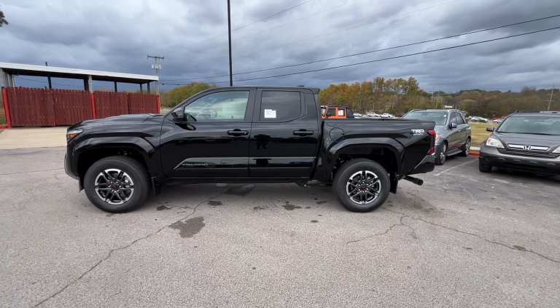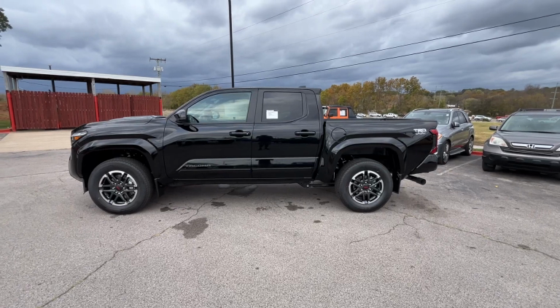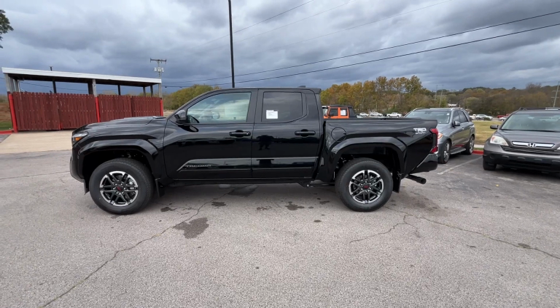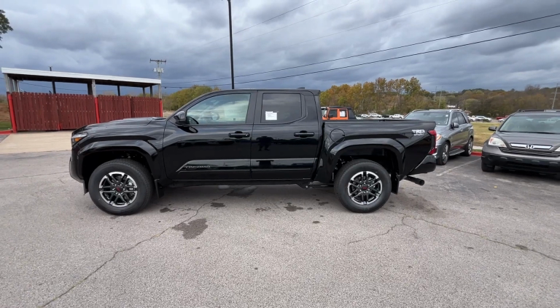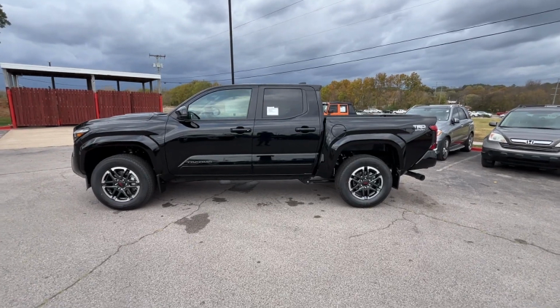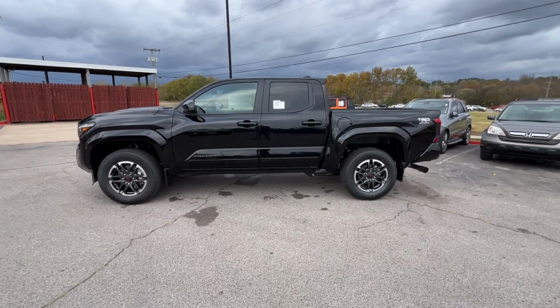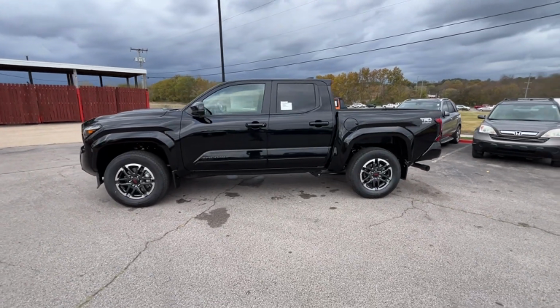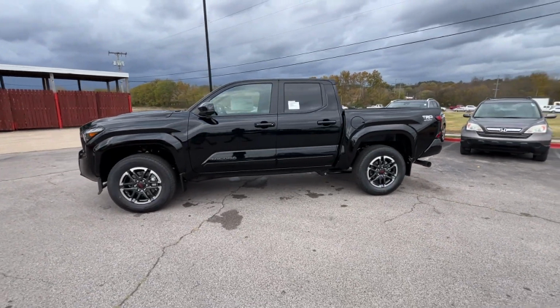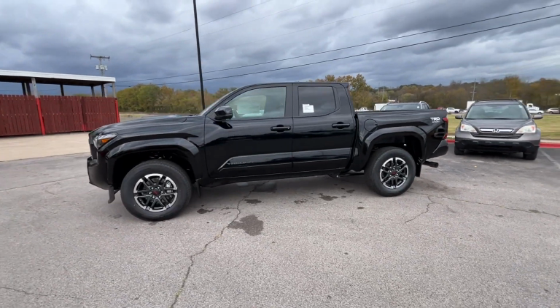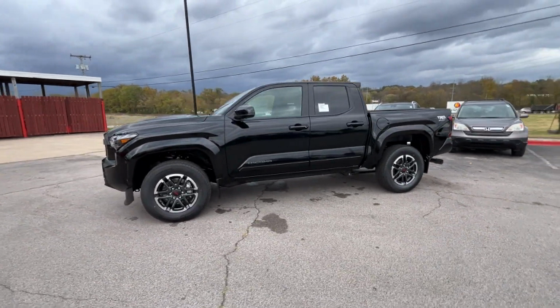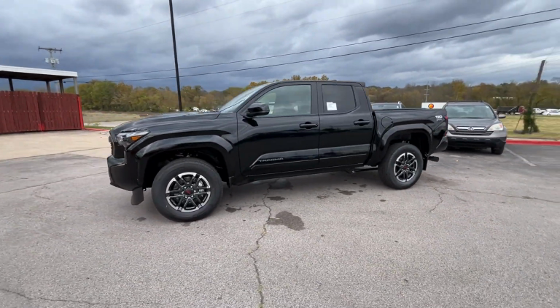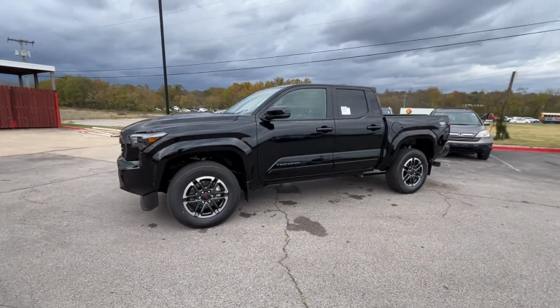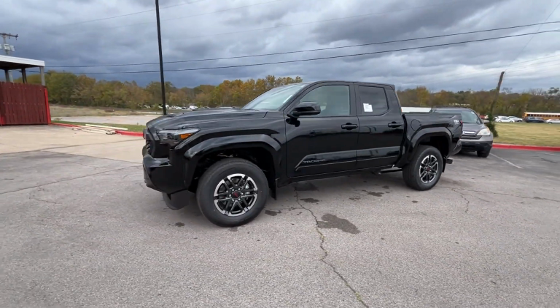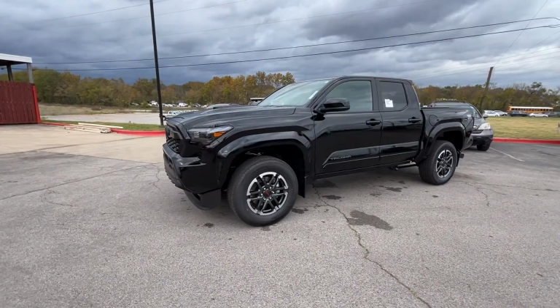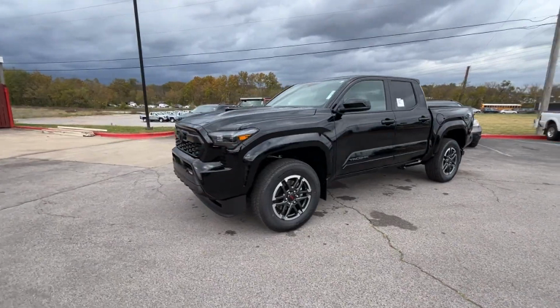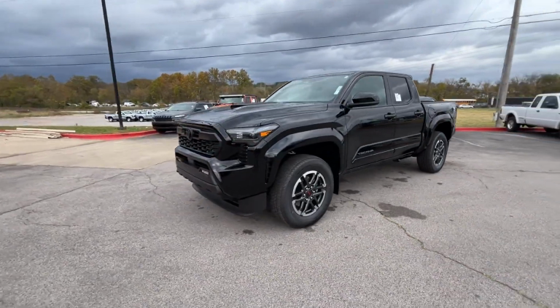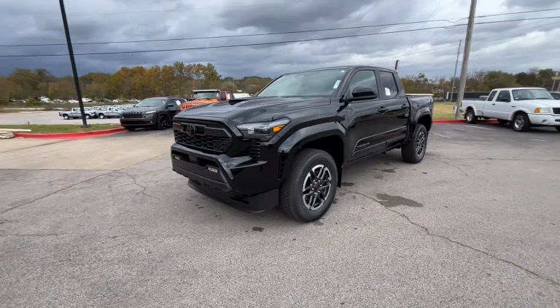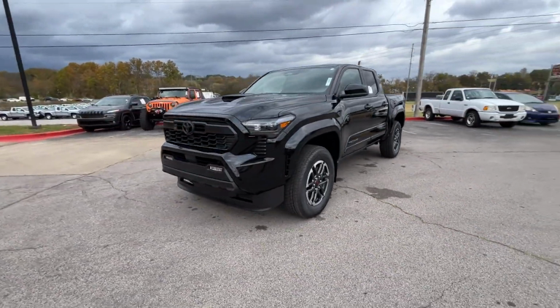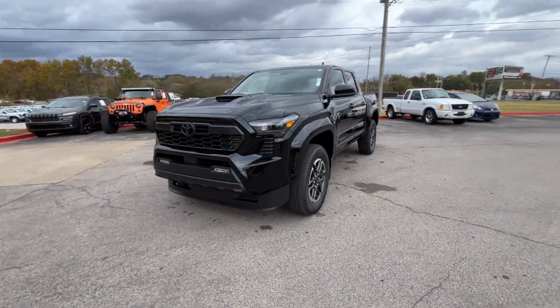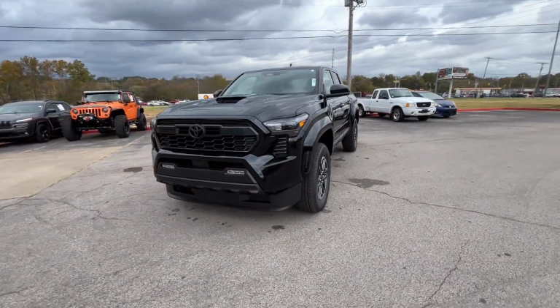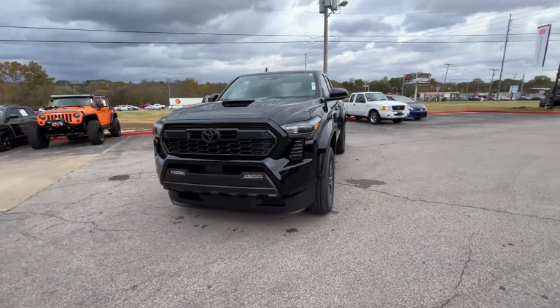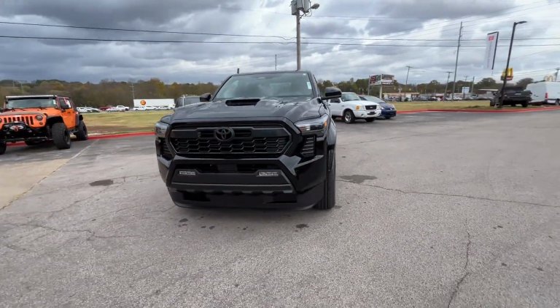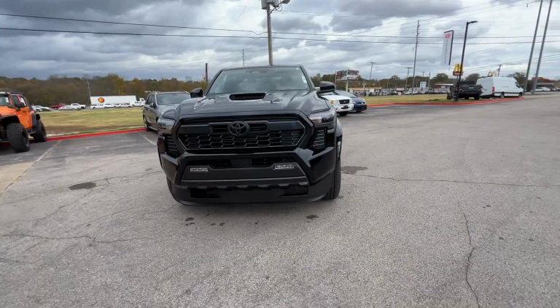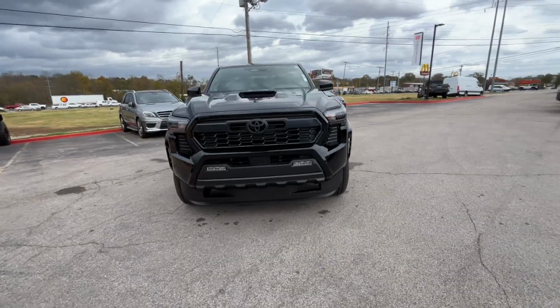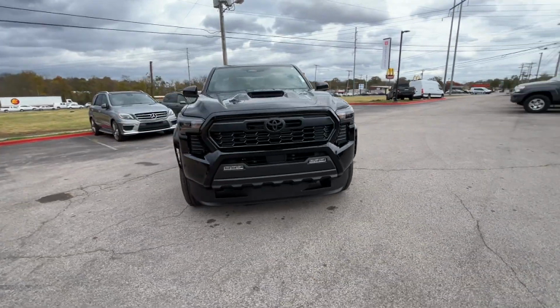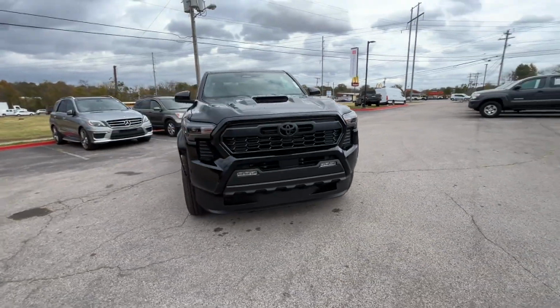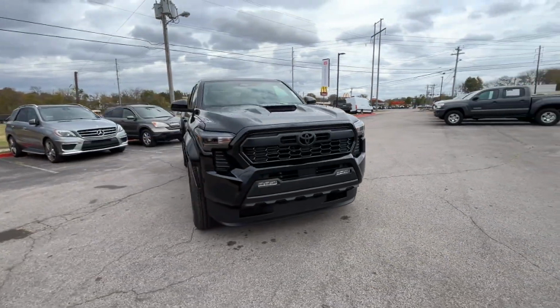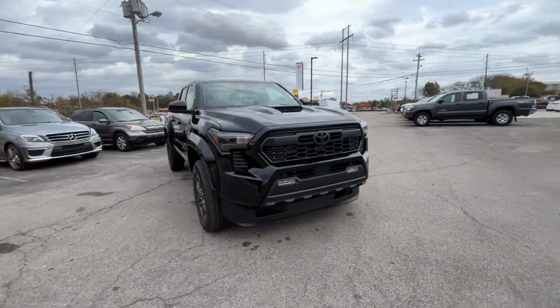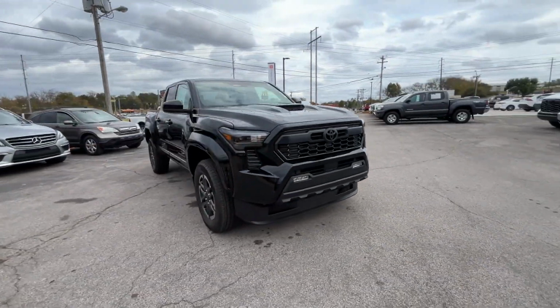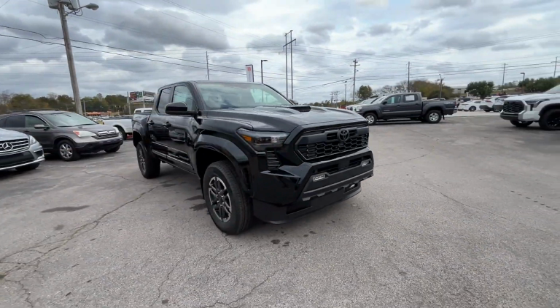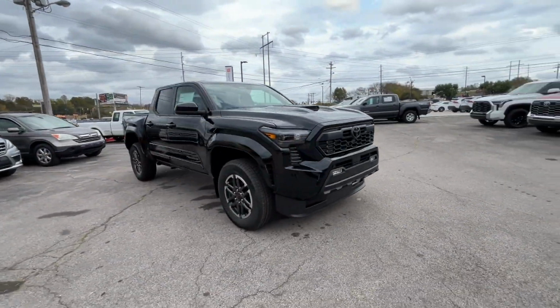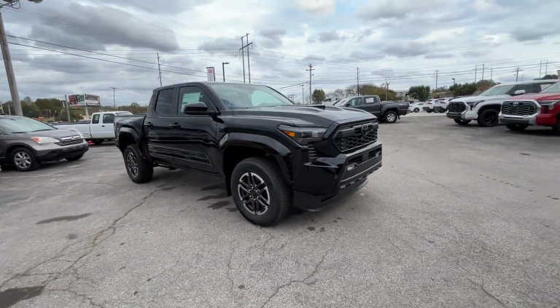2024 Toyota Tacoma 4-Wheel Drive. This pickup truck offers two full rows of seating for premium comfort. It checks off in-demand features which offer more convenience,